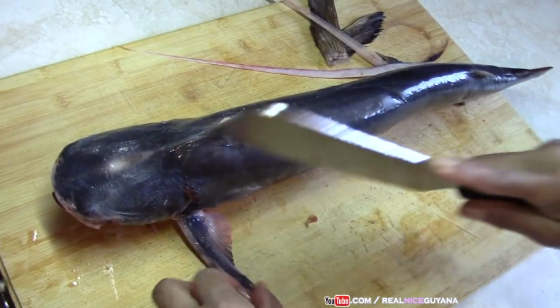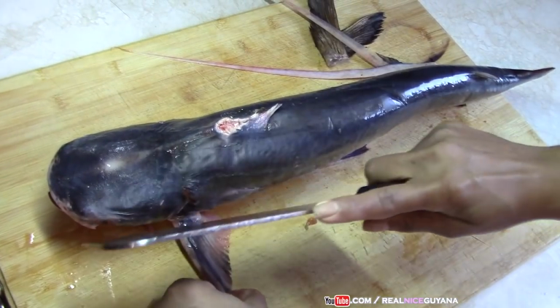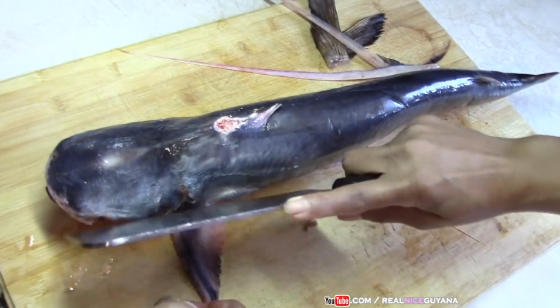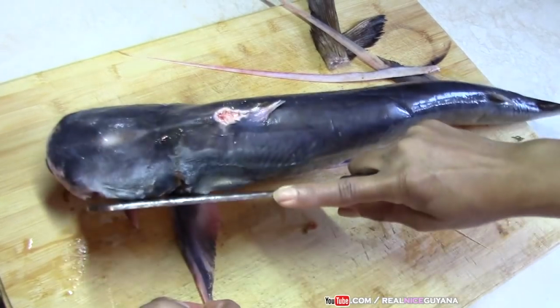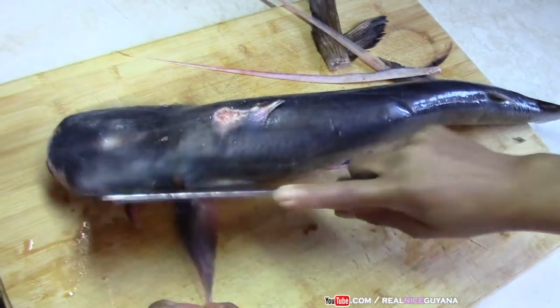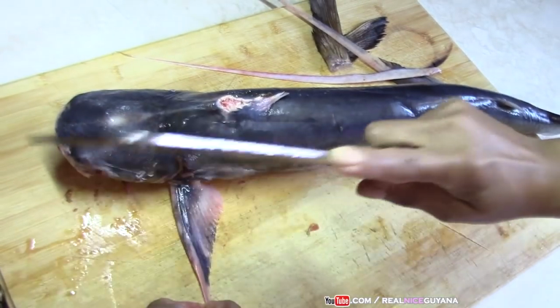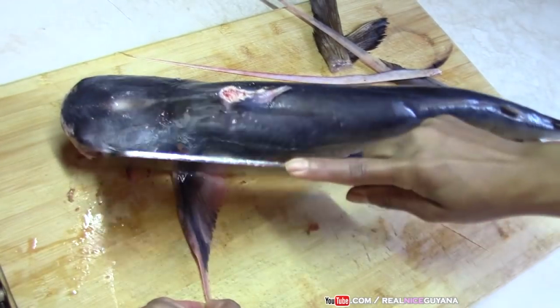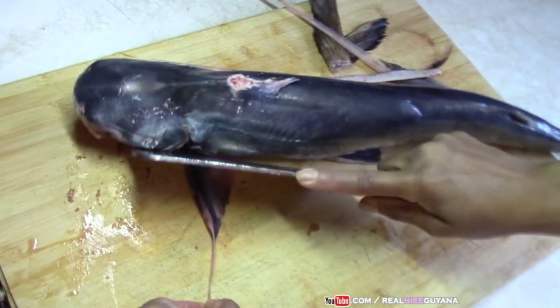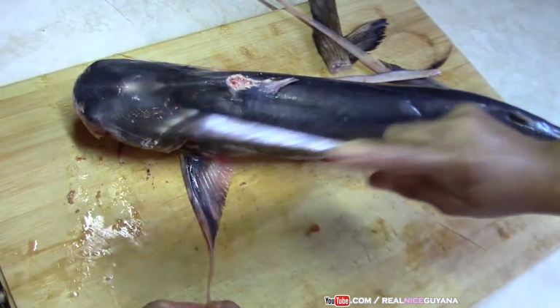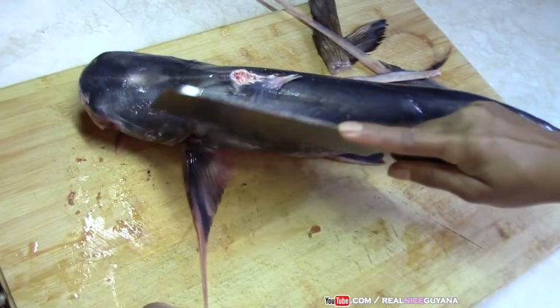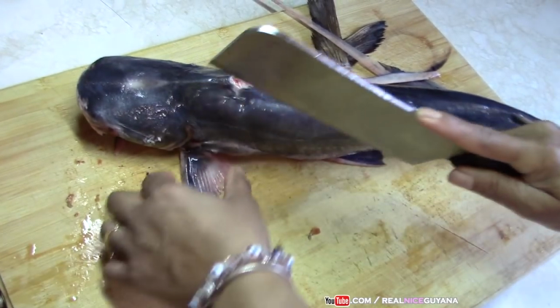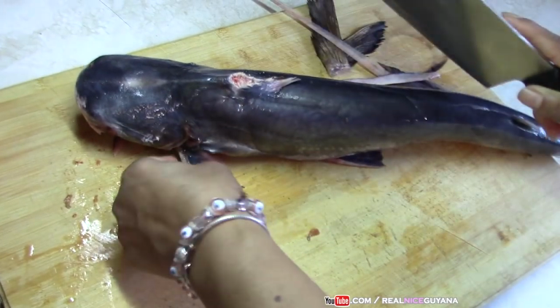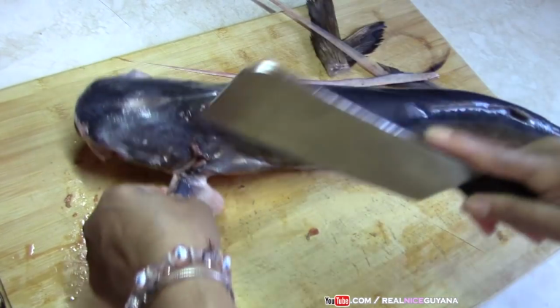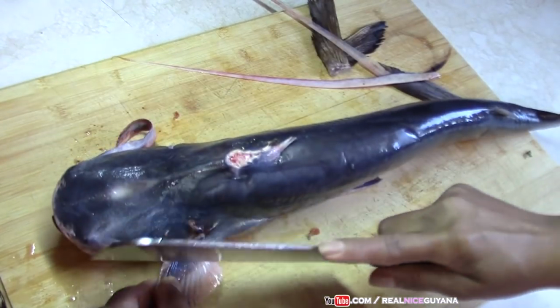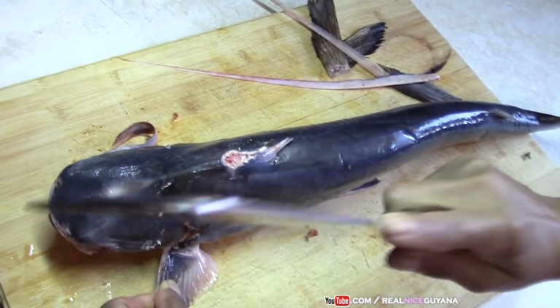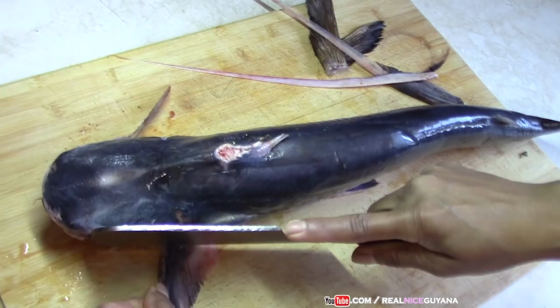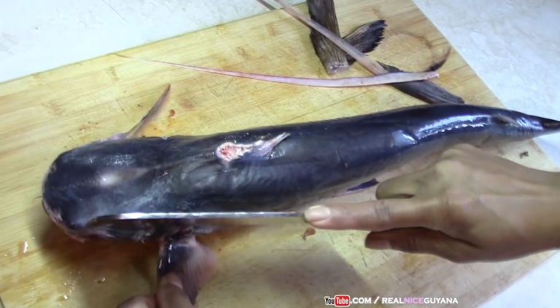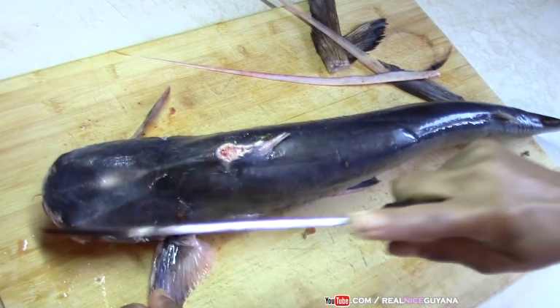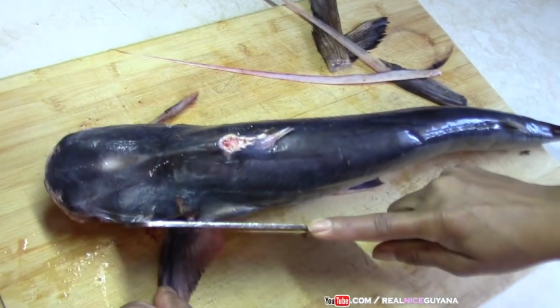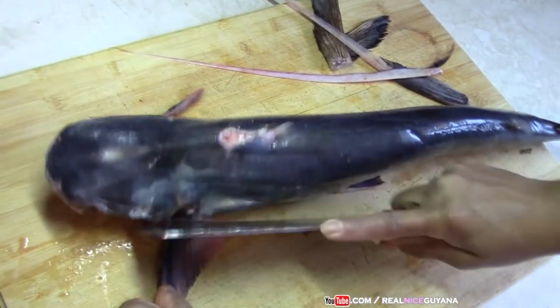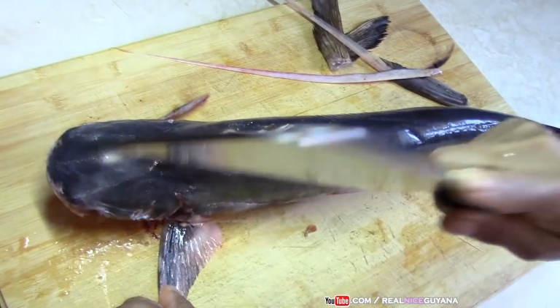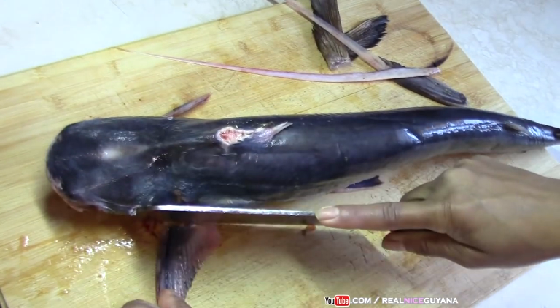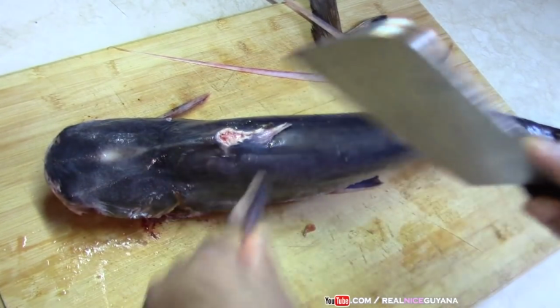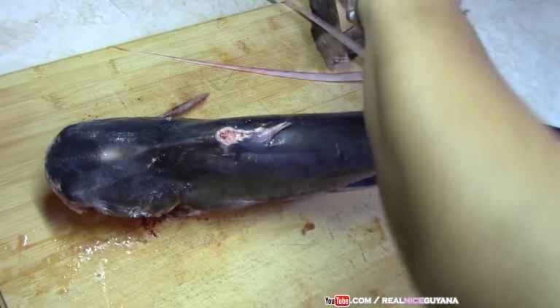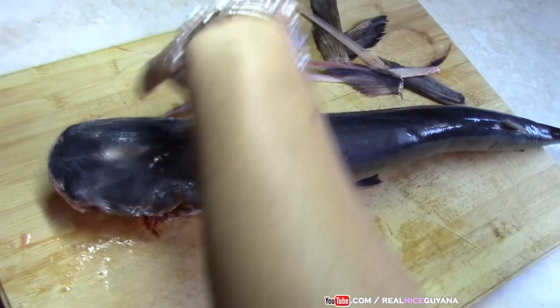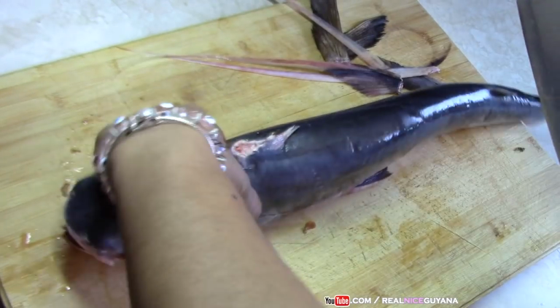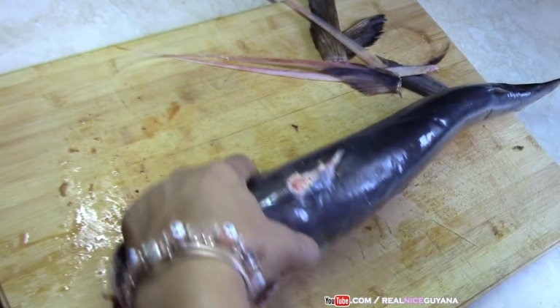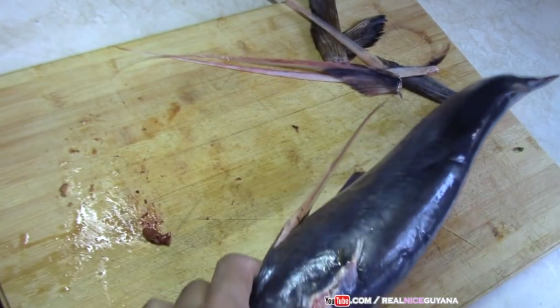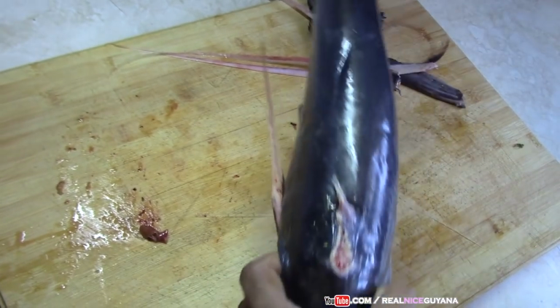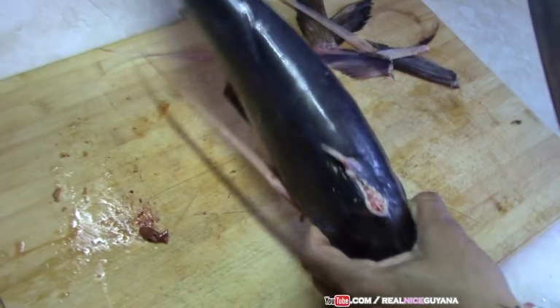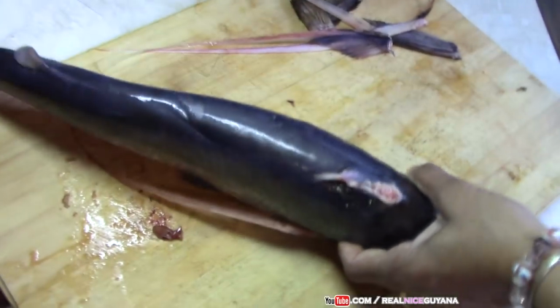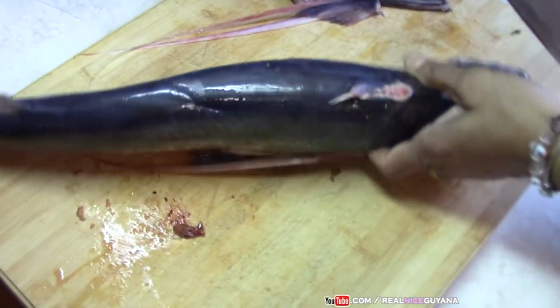As you know, catfish — sugar barge catfish — very delicious fish.